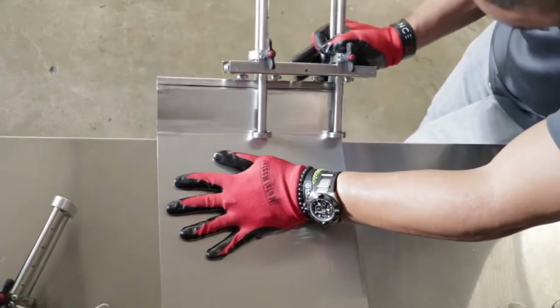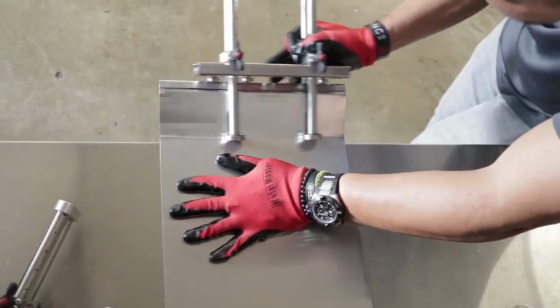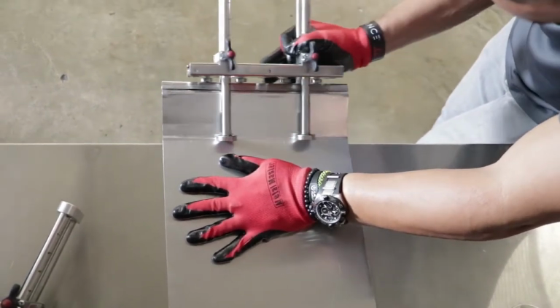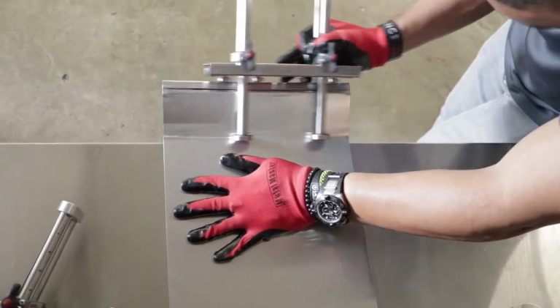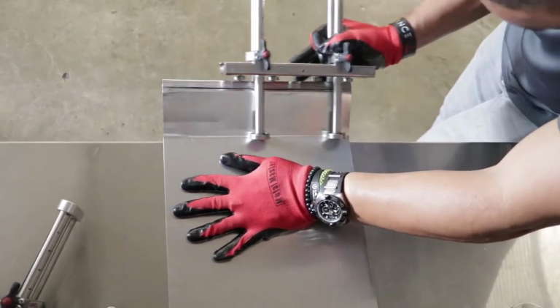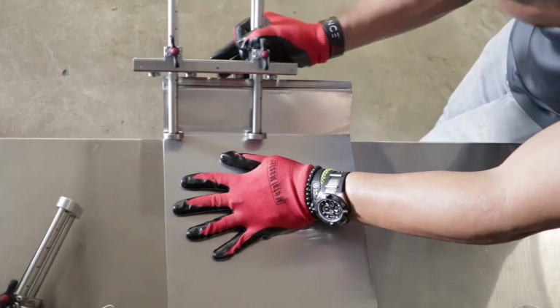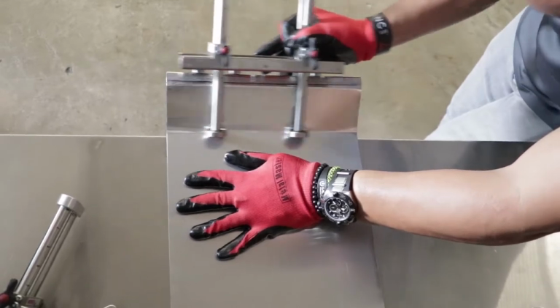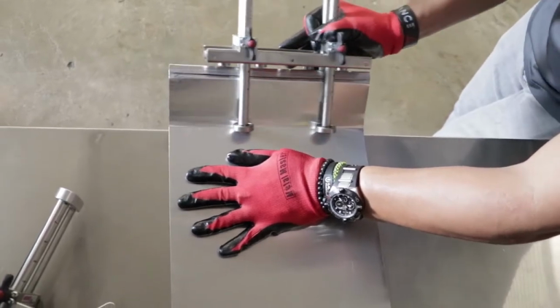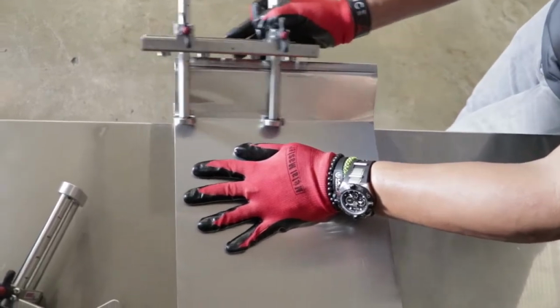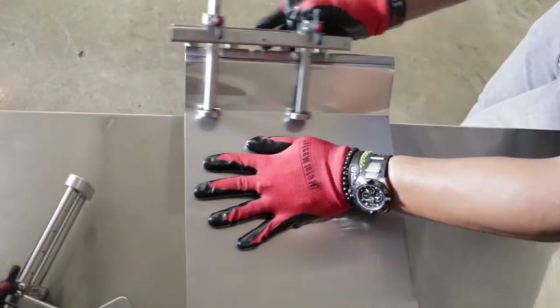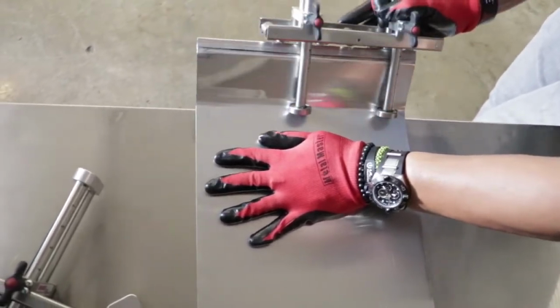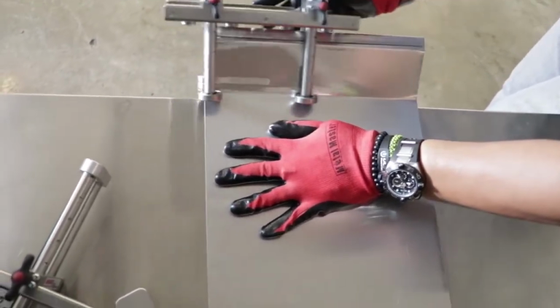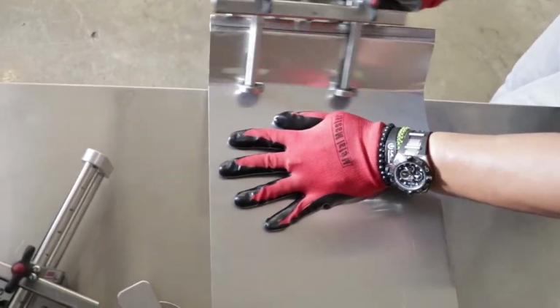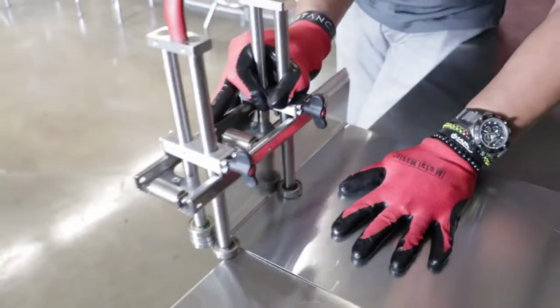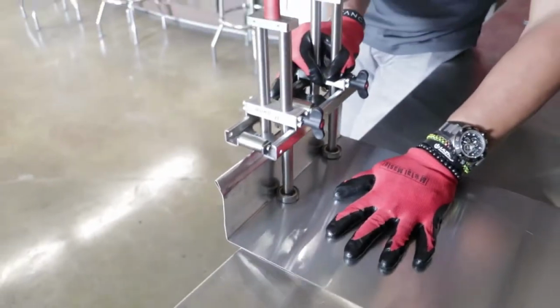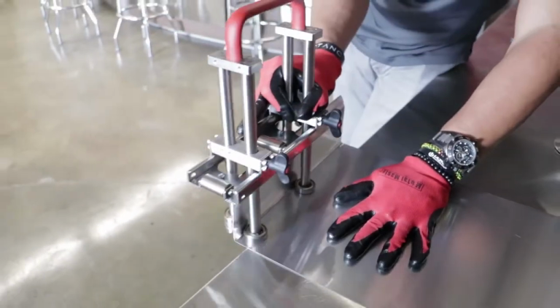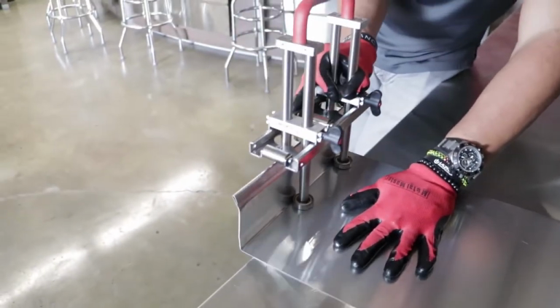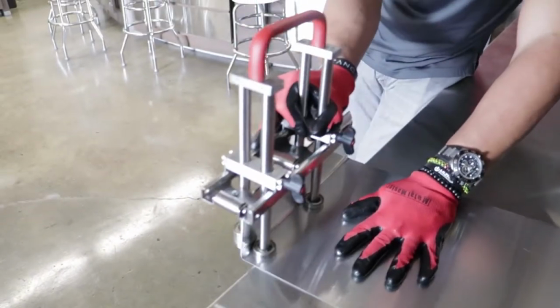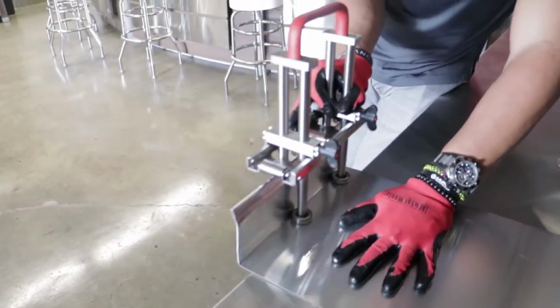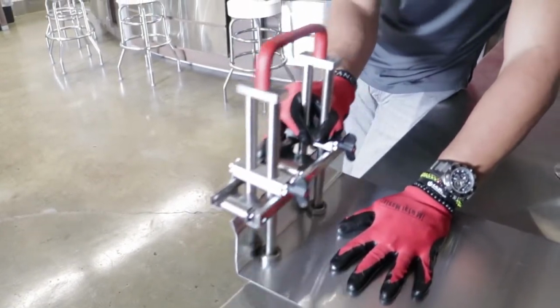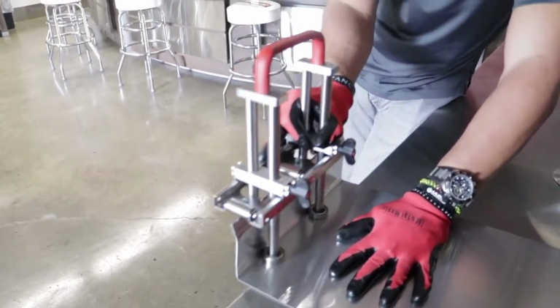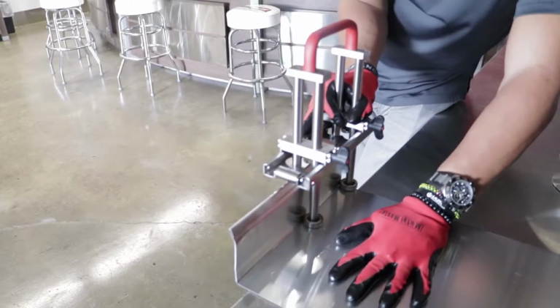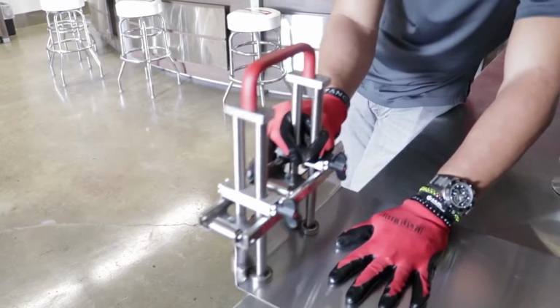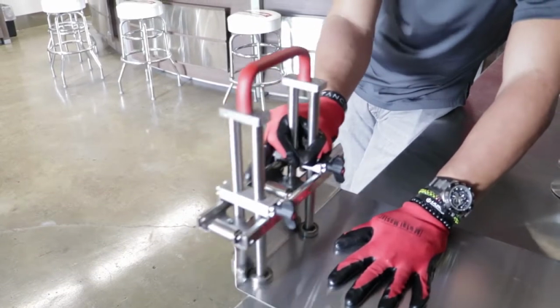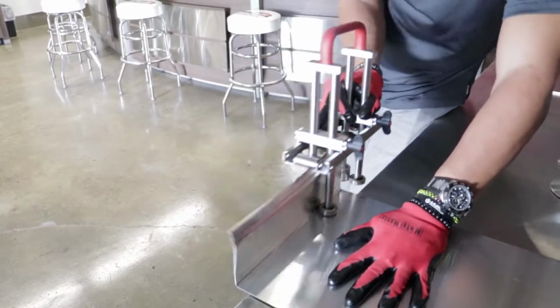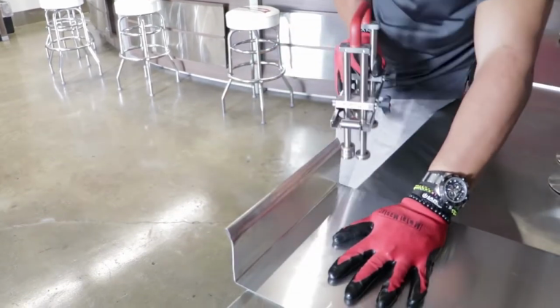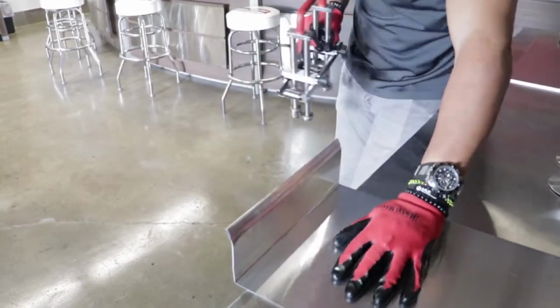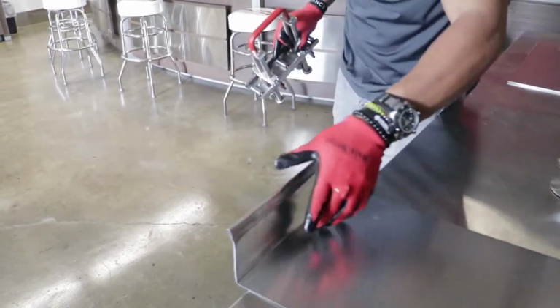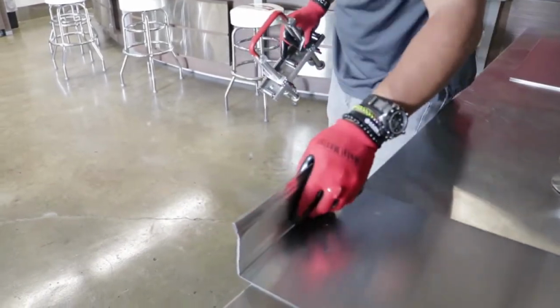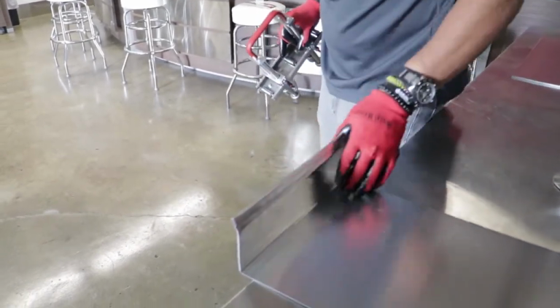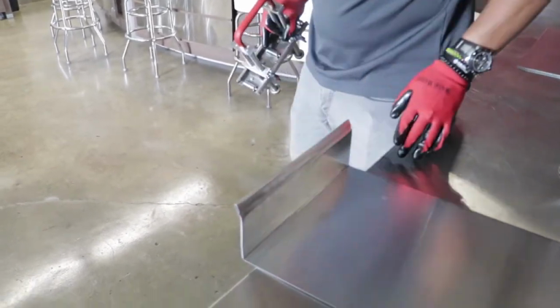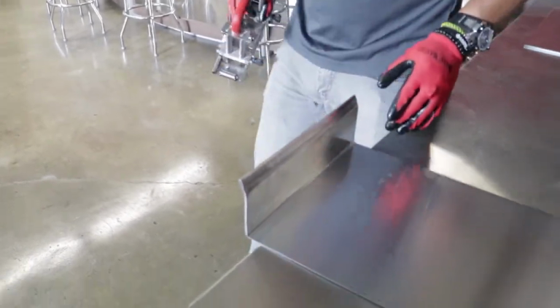Next, using the WUKO Duo Bender, we'll fold at 90 degrees to form the outside face. The height will vary depending on the specifics of your project.